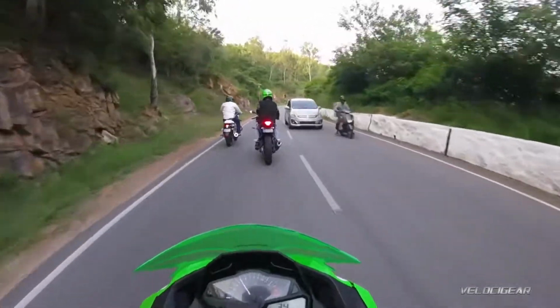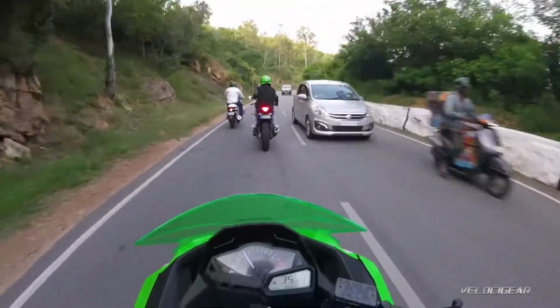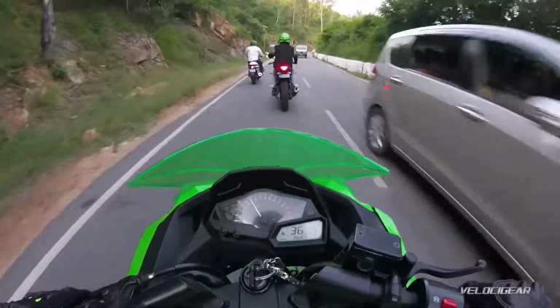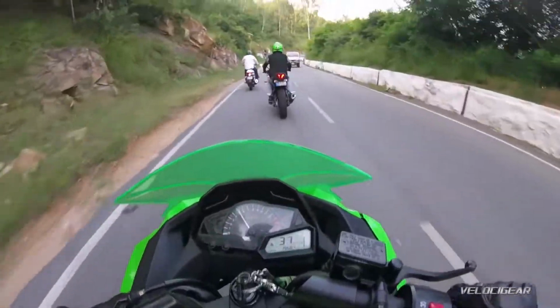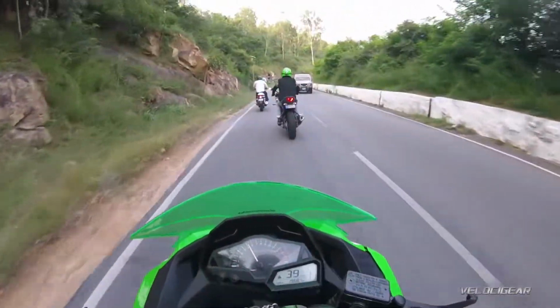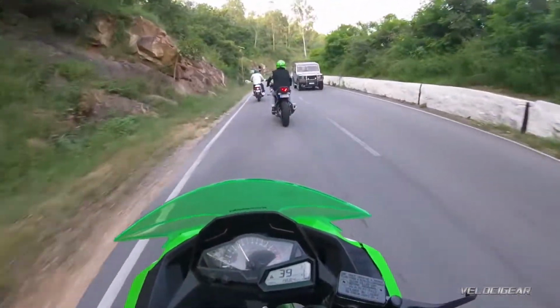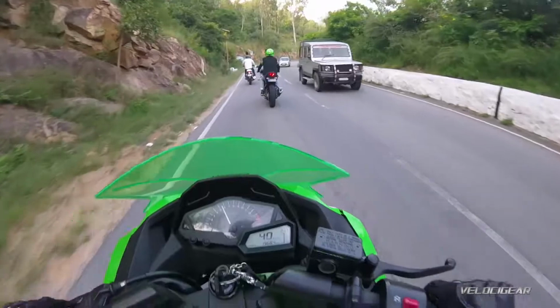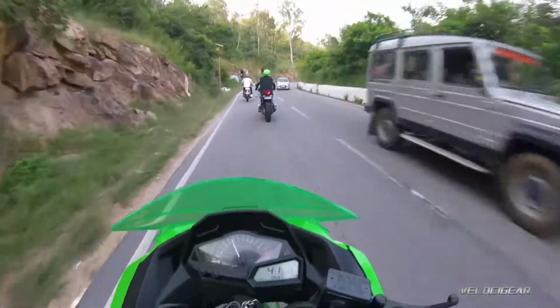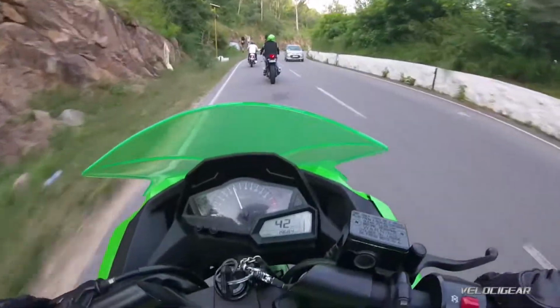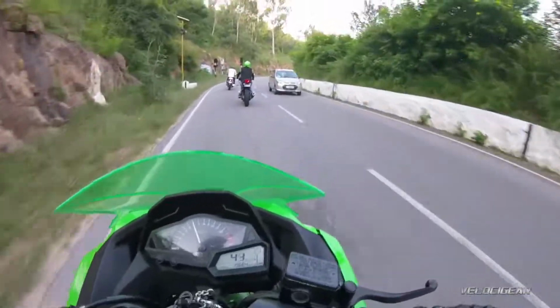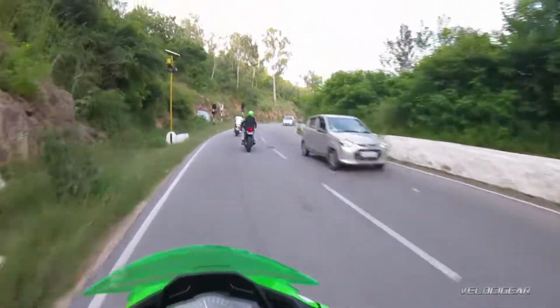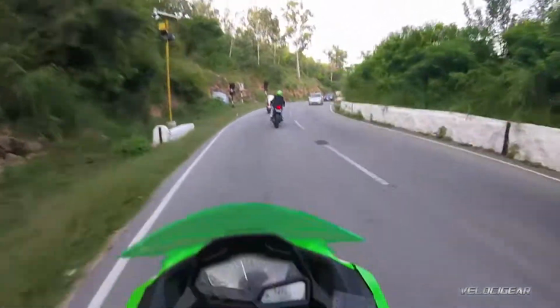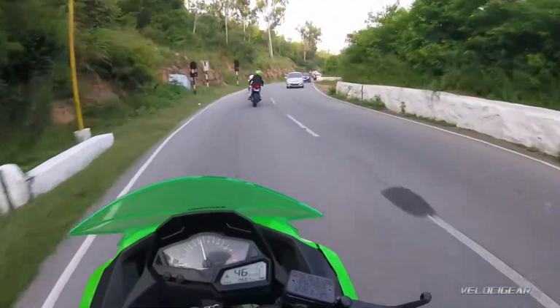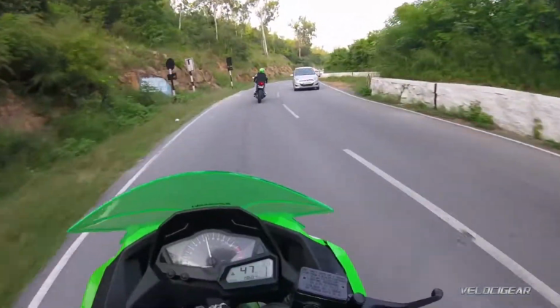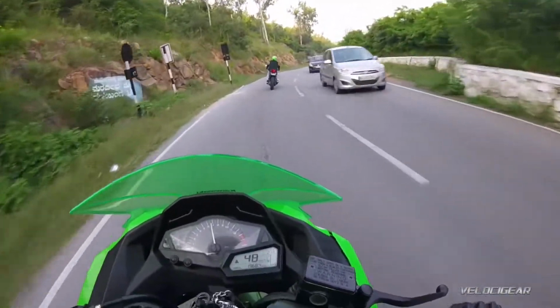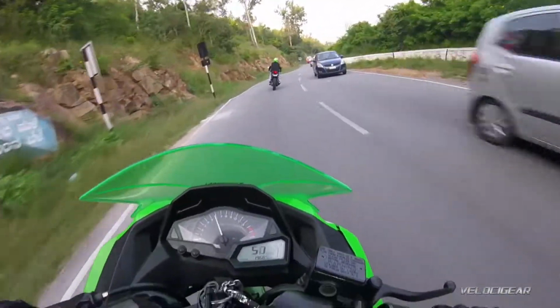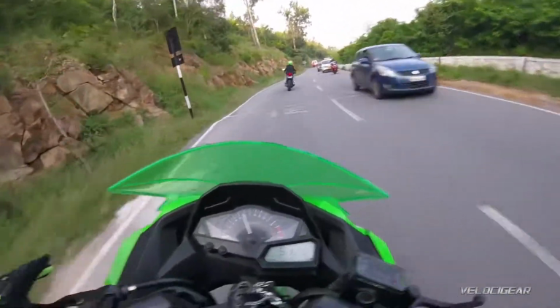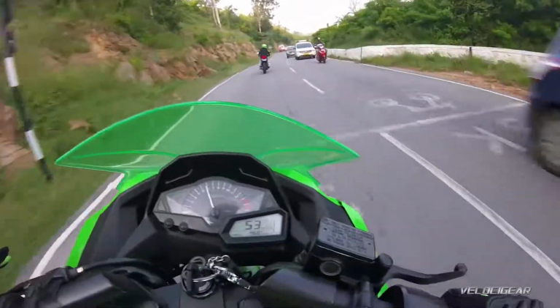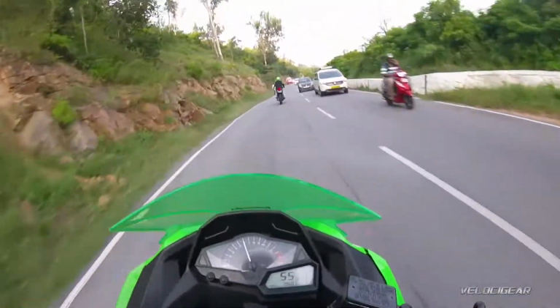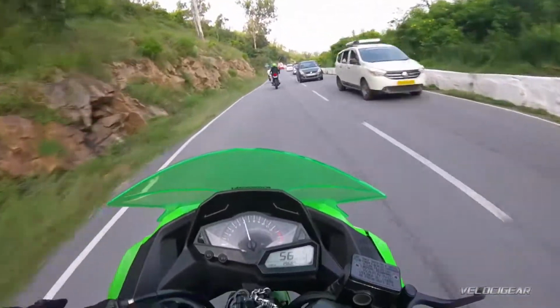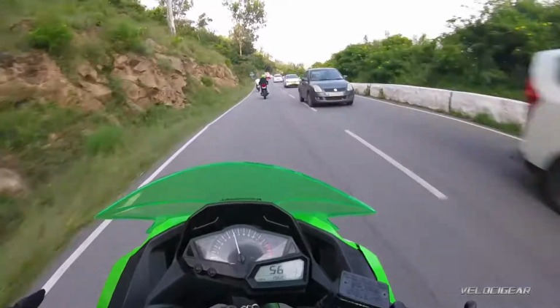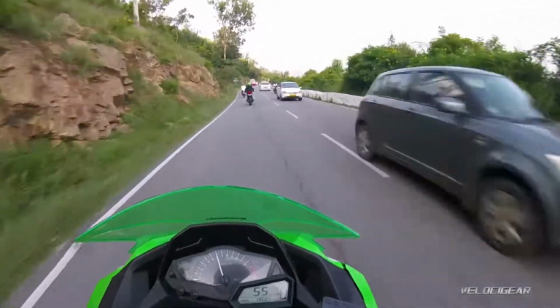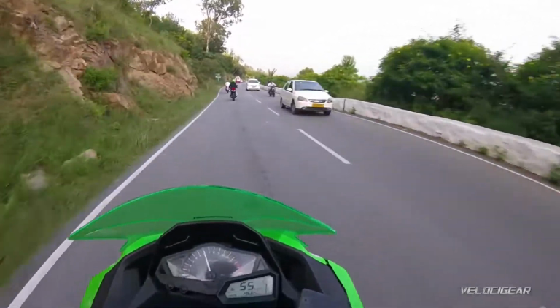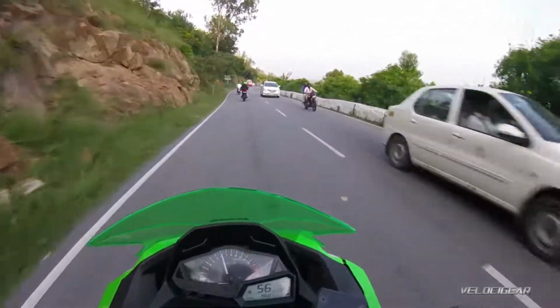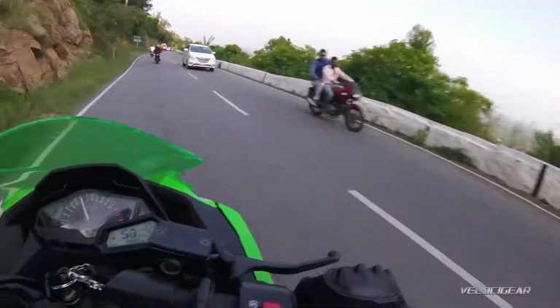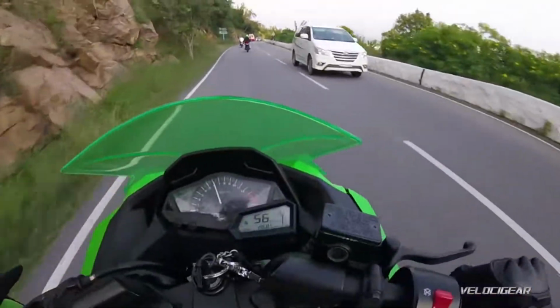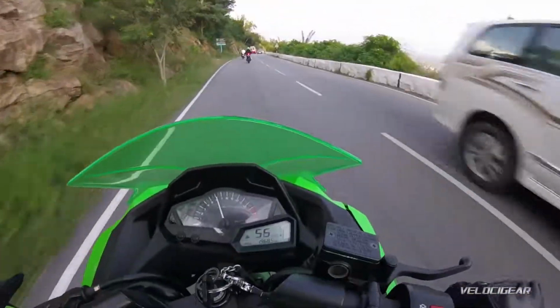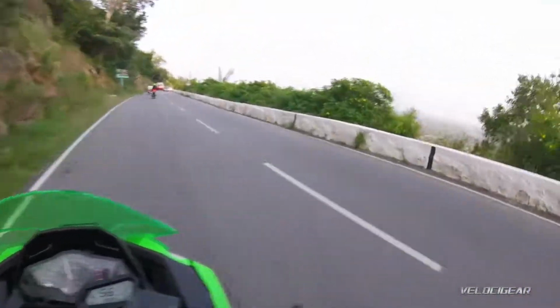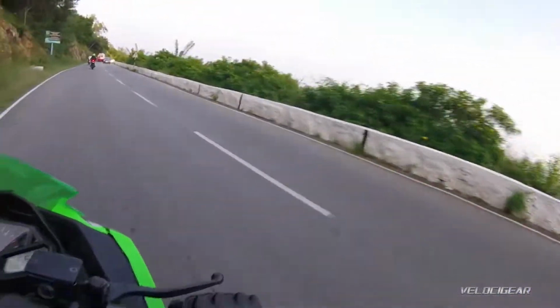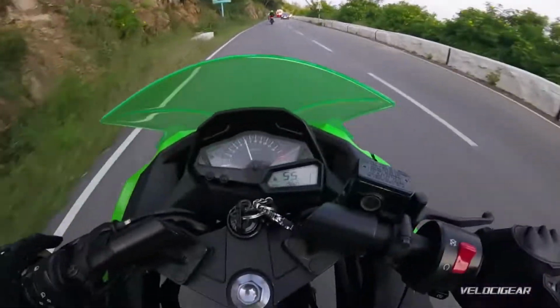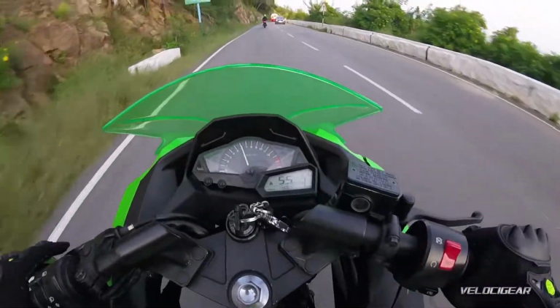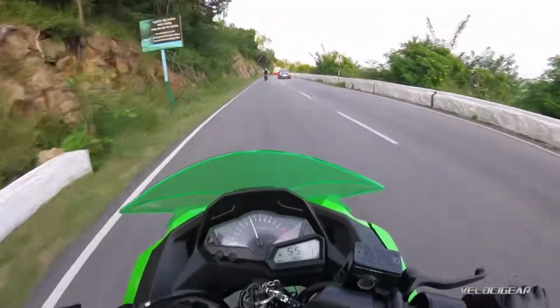So this is Chamundi Hill, Mysore, and the weather is damn beautiful — amazing weather, nice little sunshine. We're going to watch these bikes.